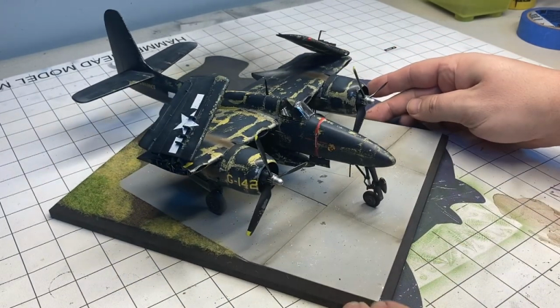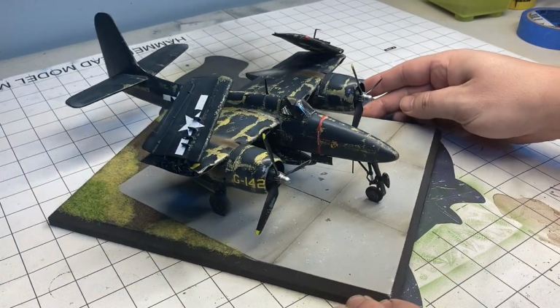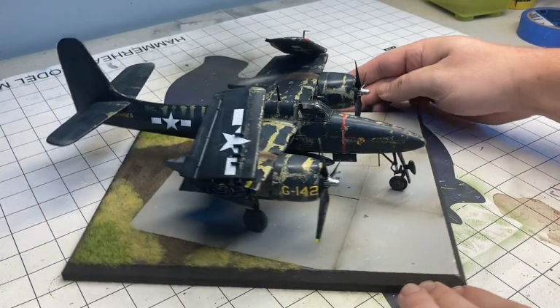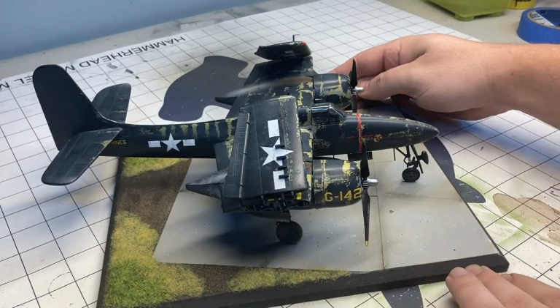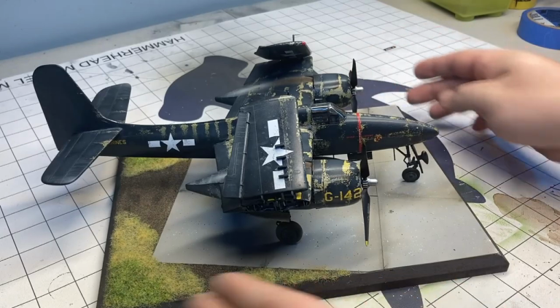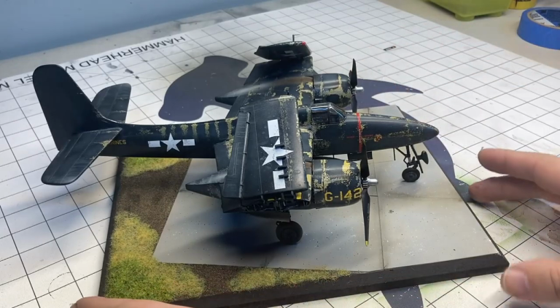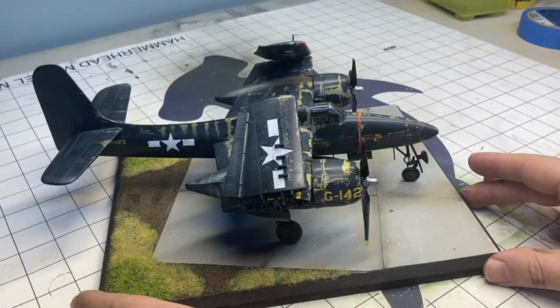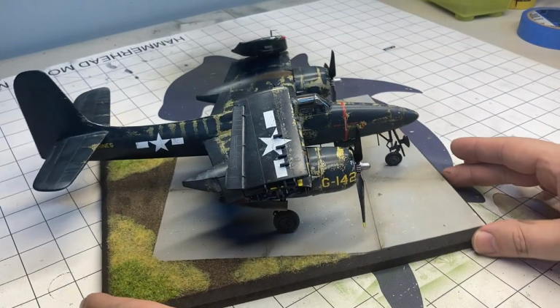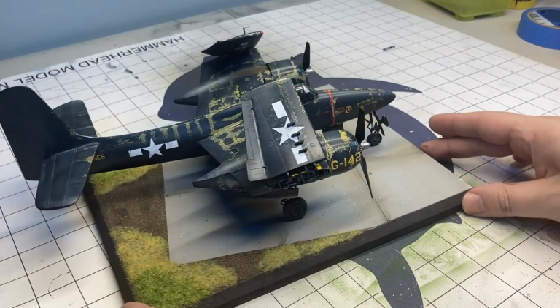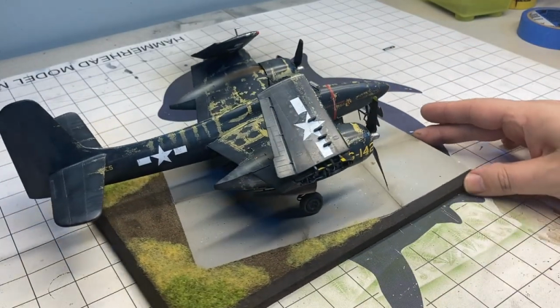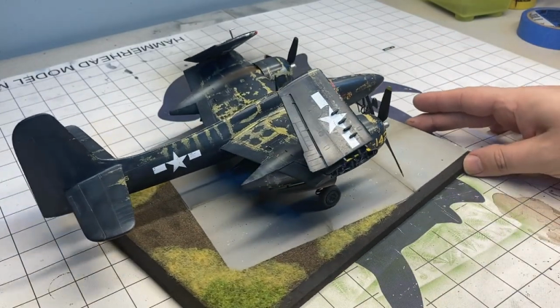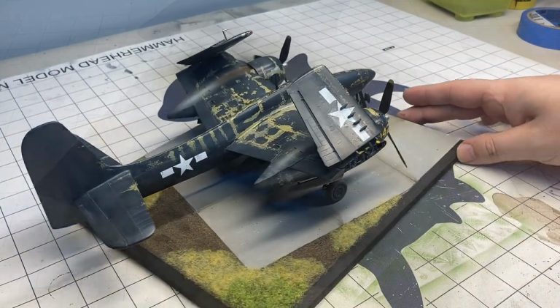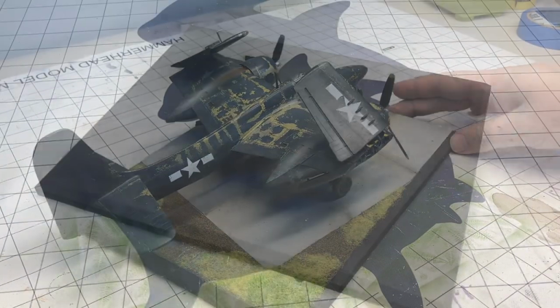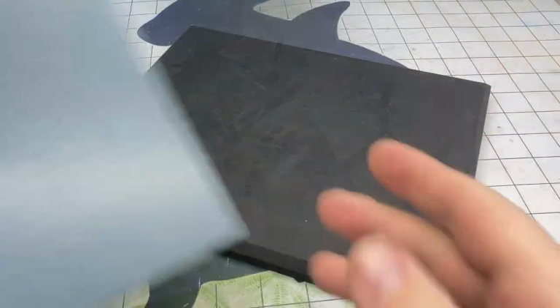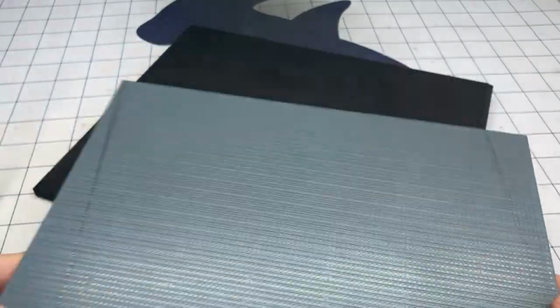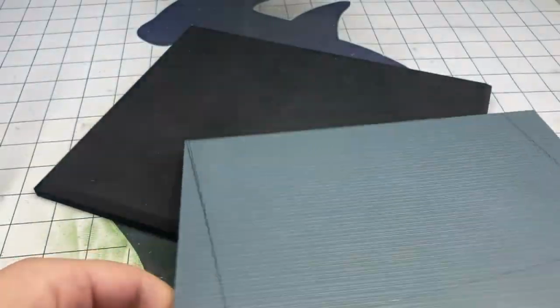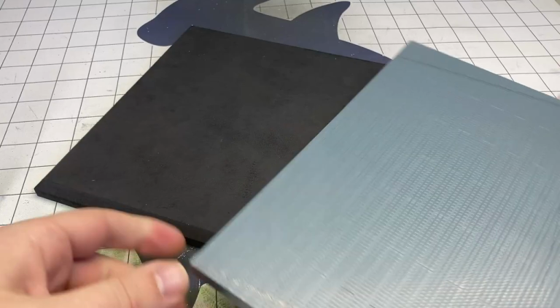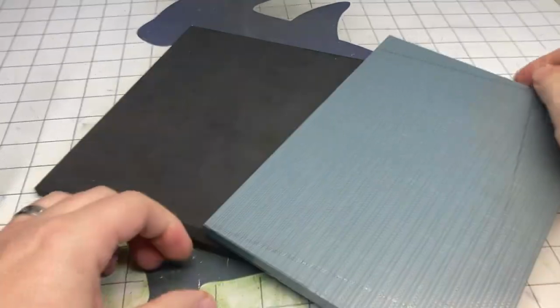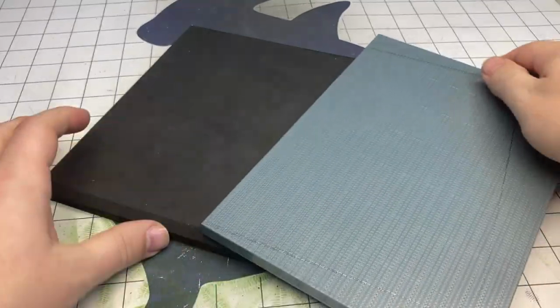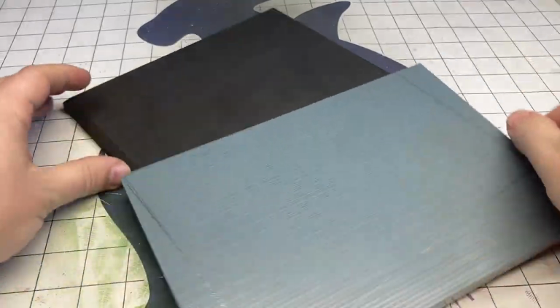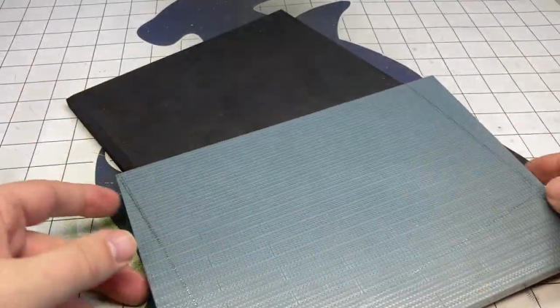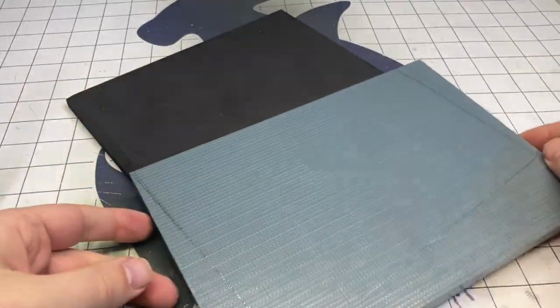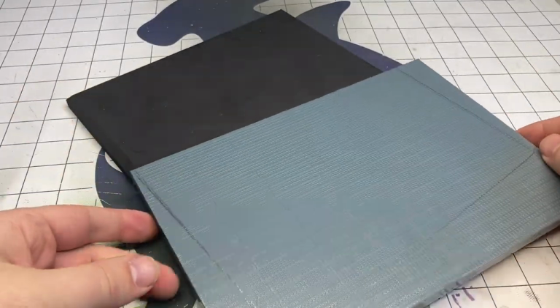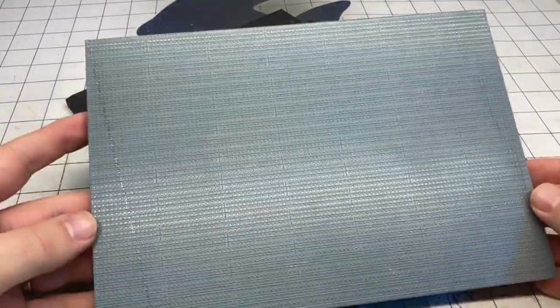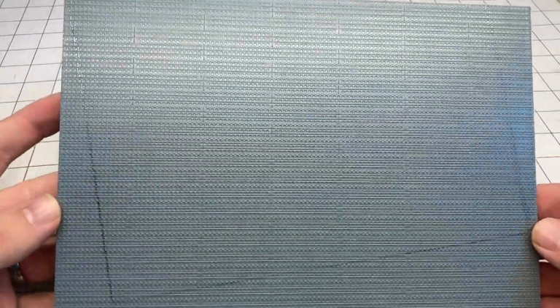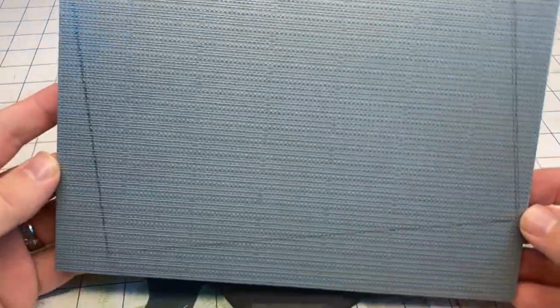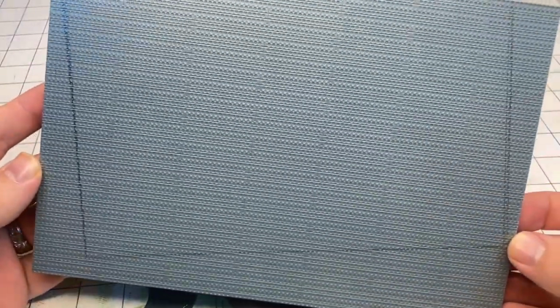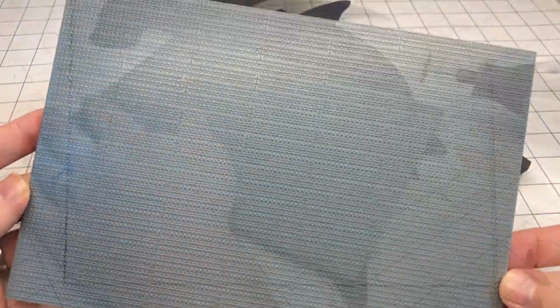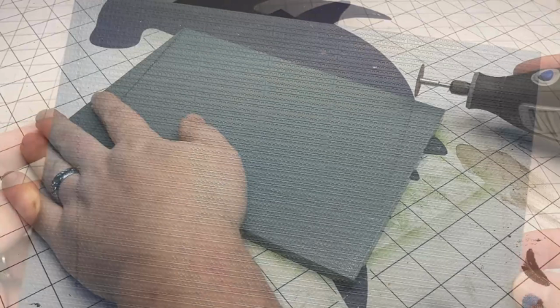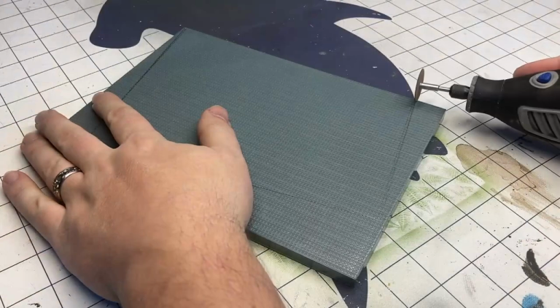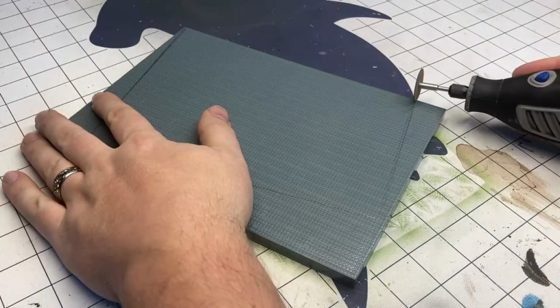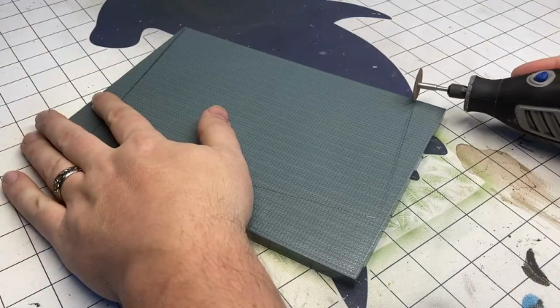Attach your airplane and you're good to go. I really like this look — I think it's very effective. It really doesn't take that long. The longest part is just waiting for the glue to dry. Pretty simple and inexpensive.